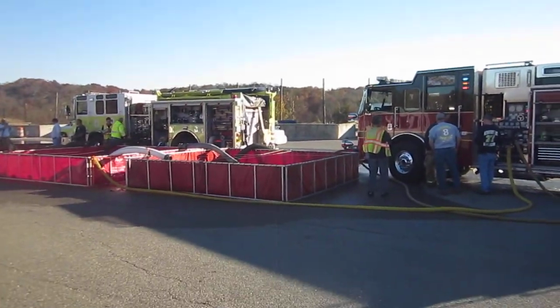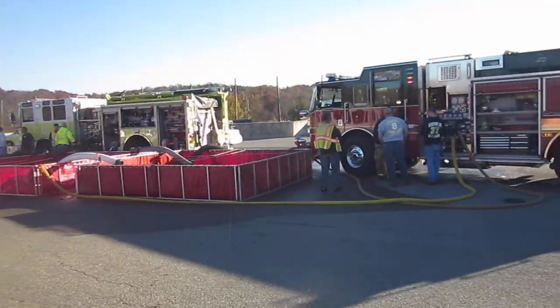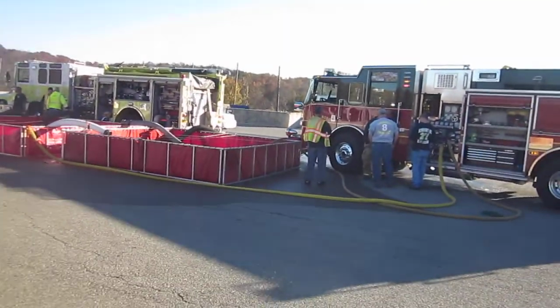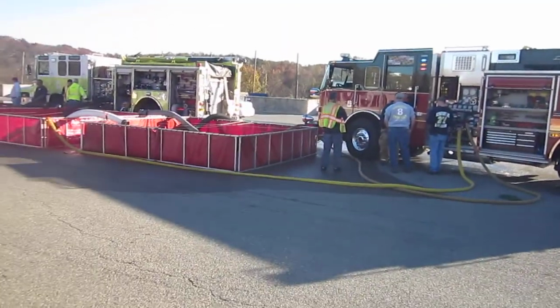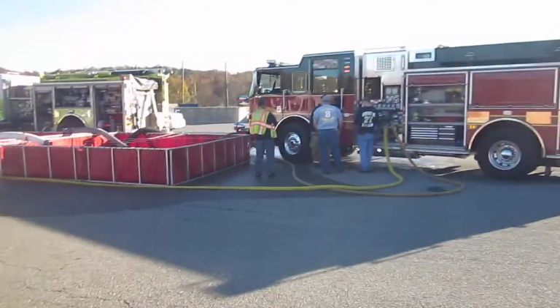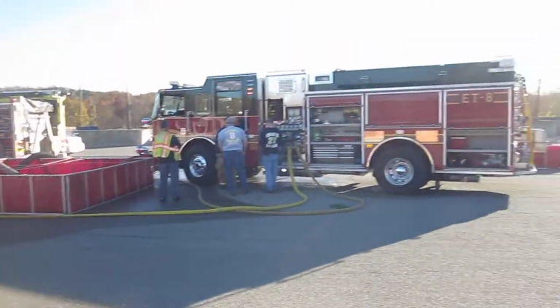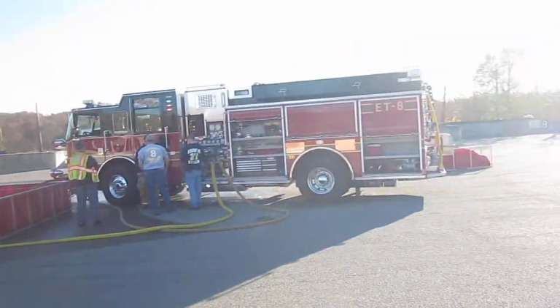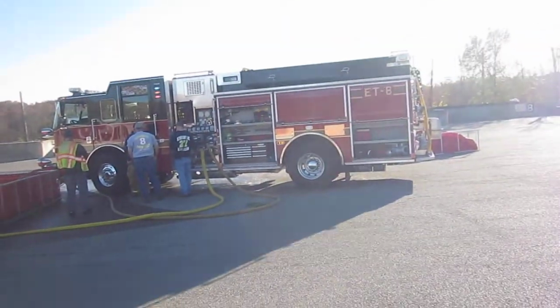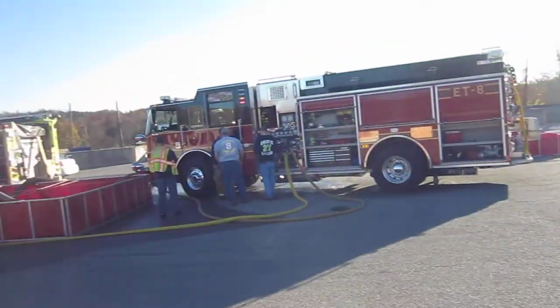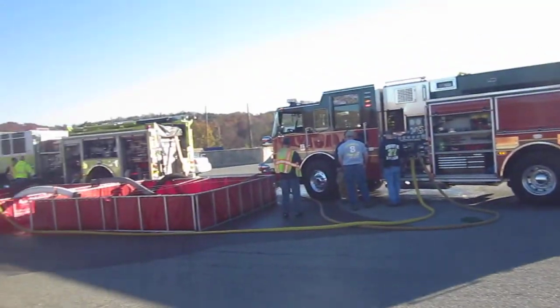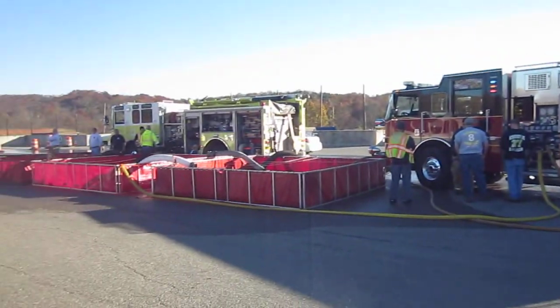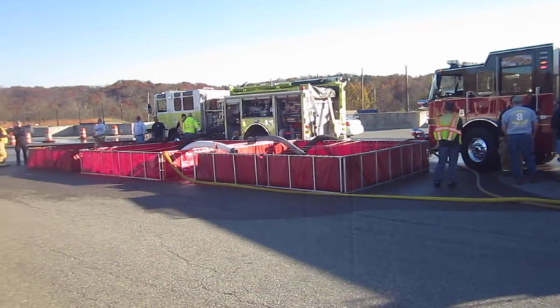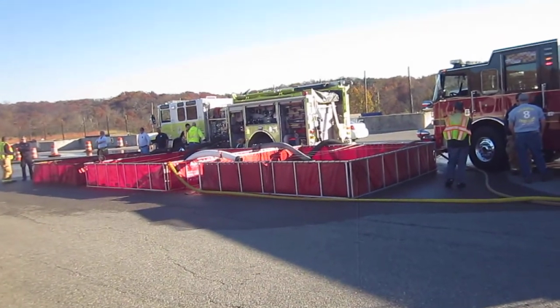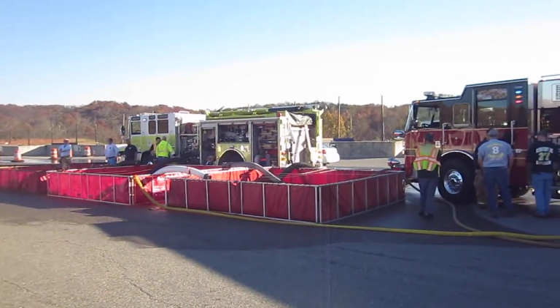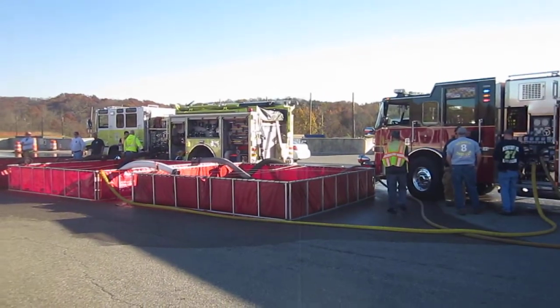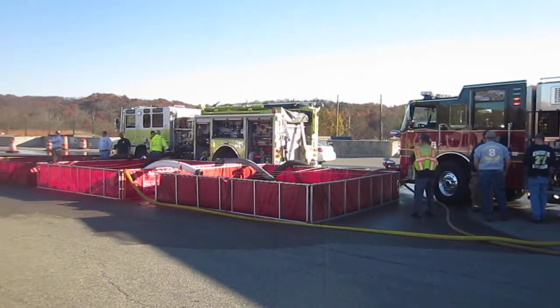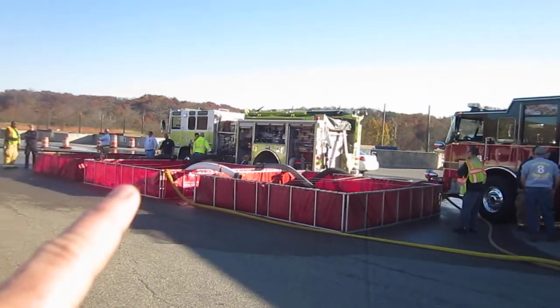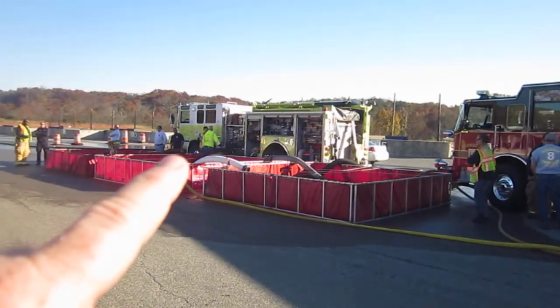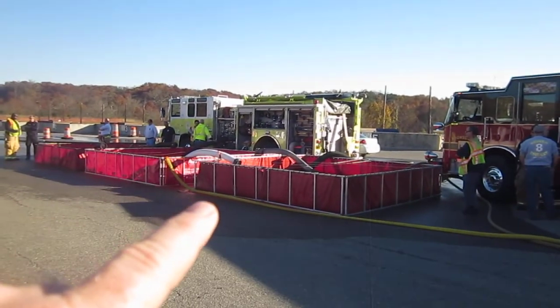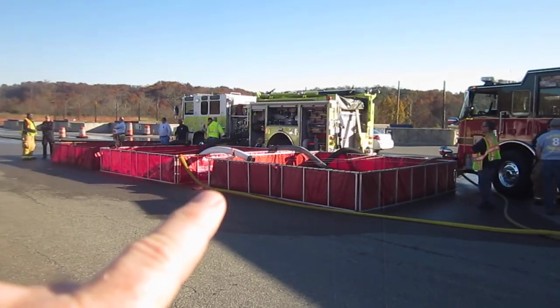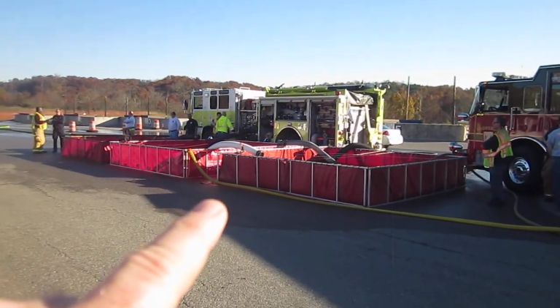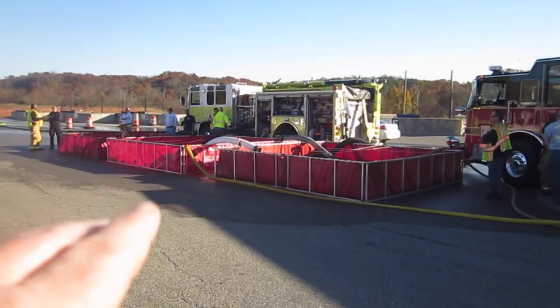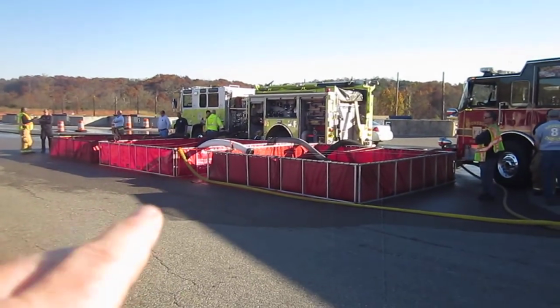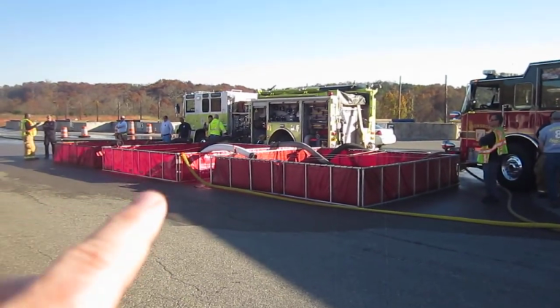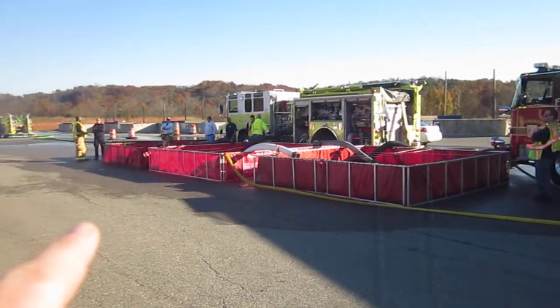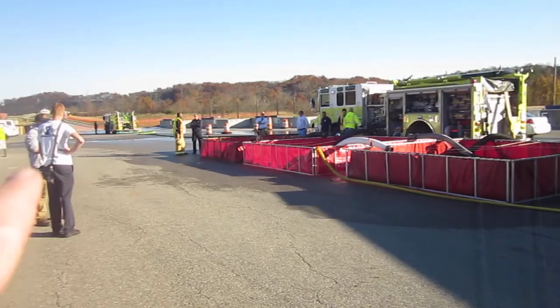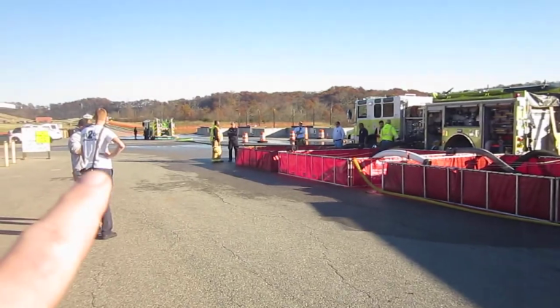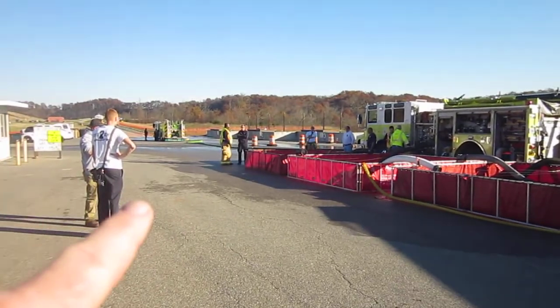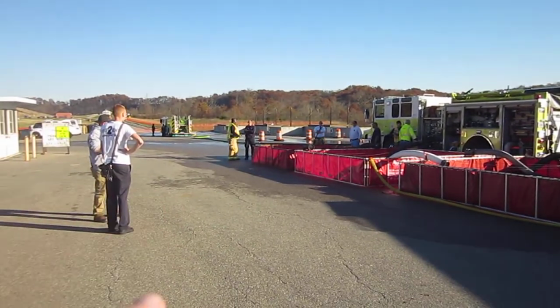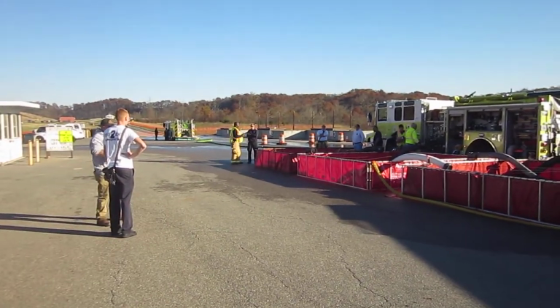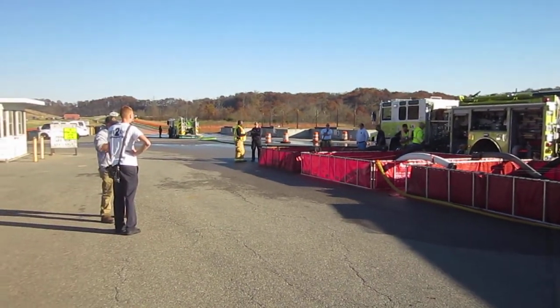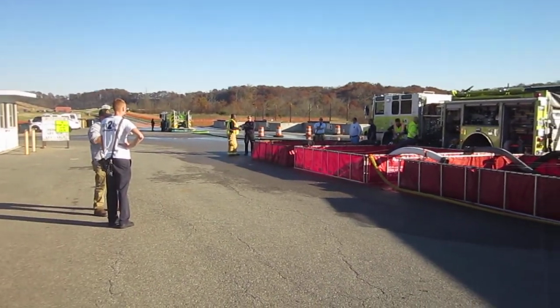I want to catch this last clip. This is the dump site, three-tank operation. The Percival 1250 pumper has been drafting, pumping to the Williamsport engine 24.